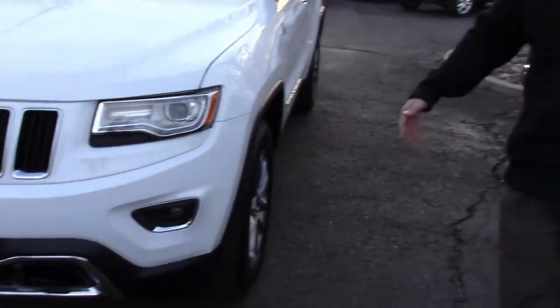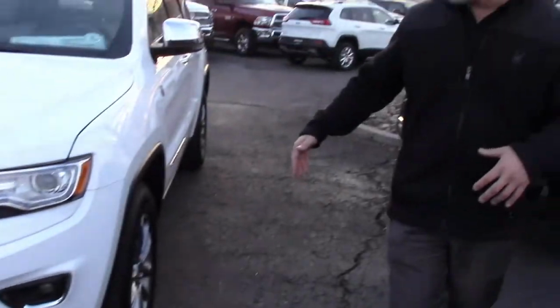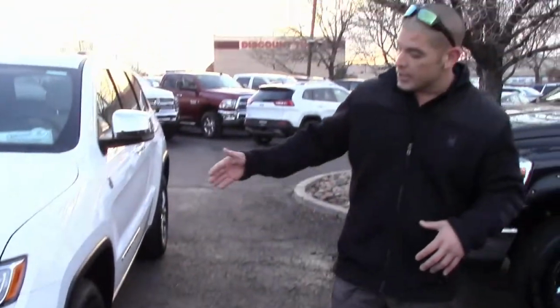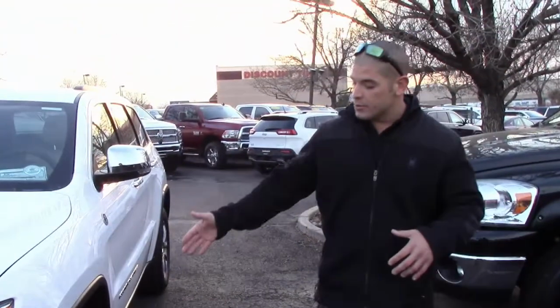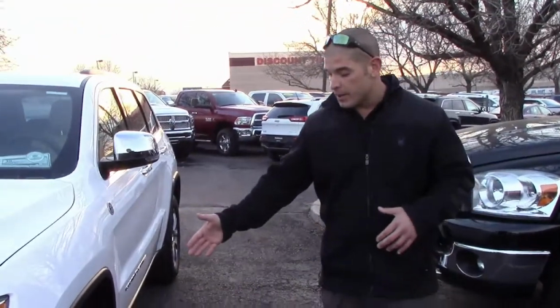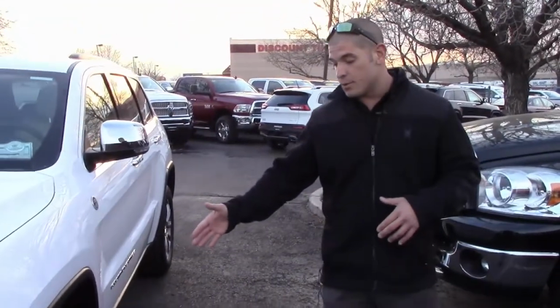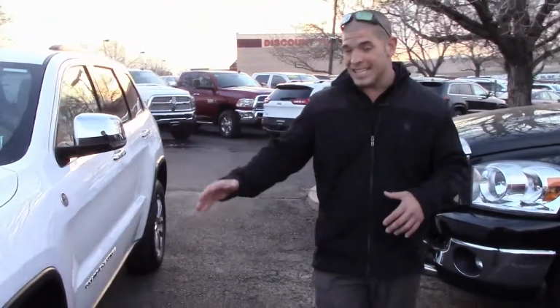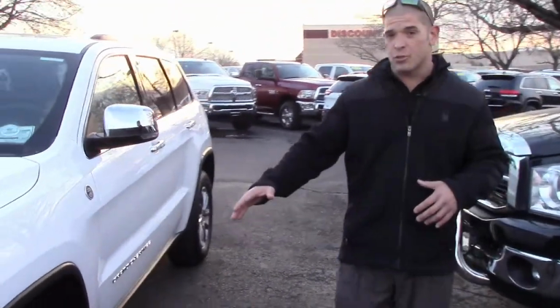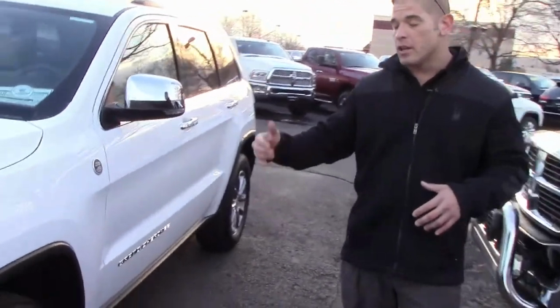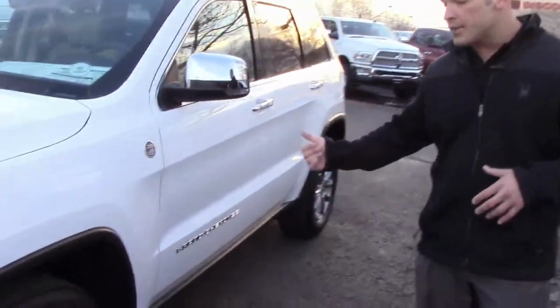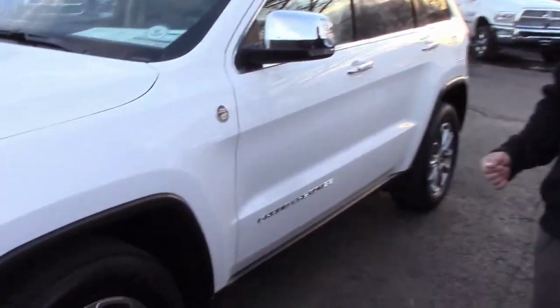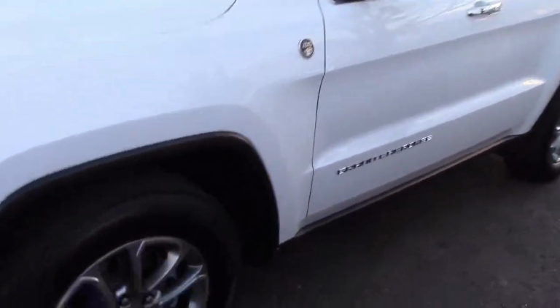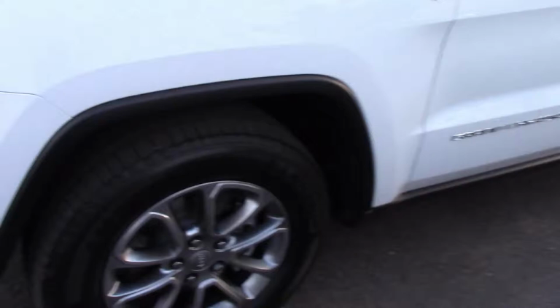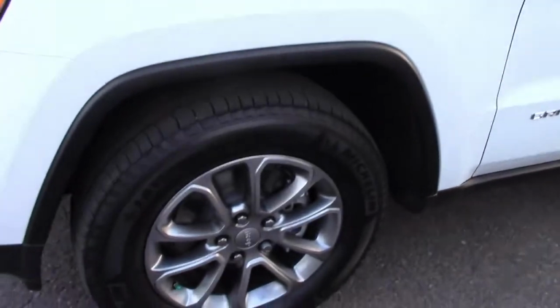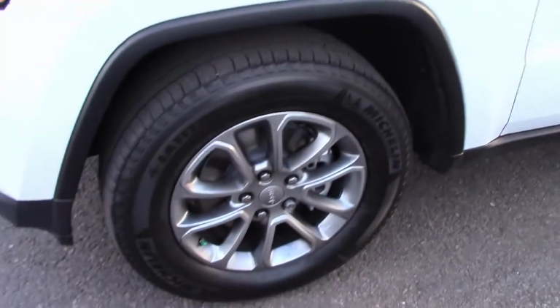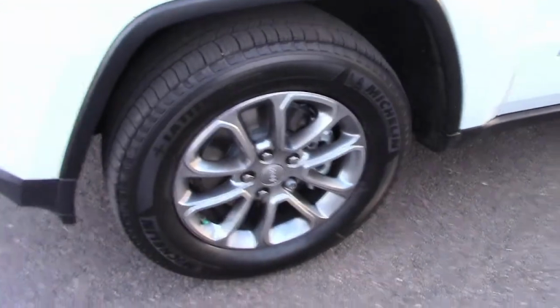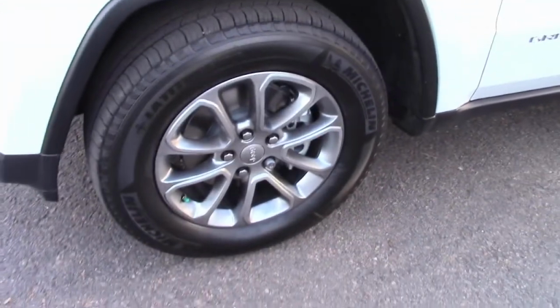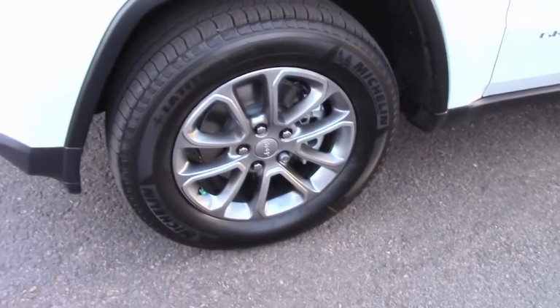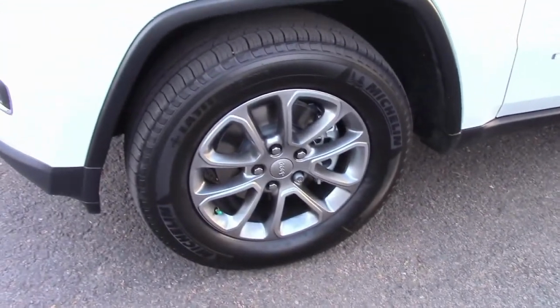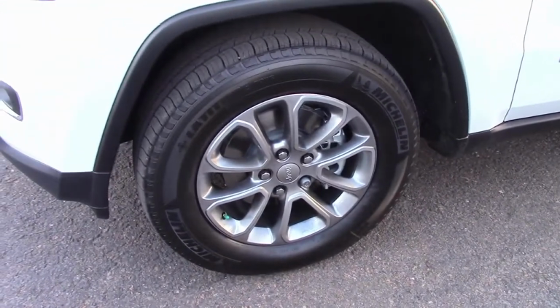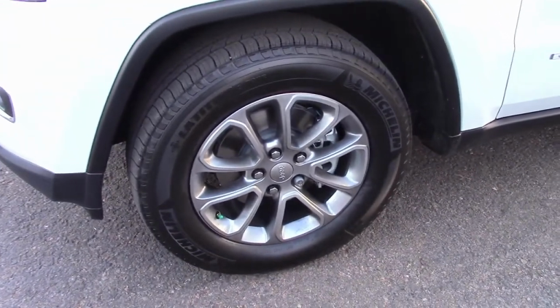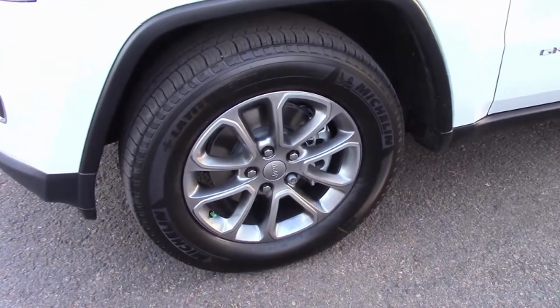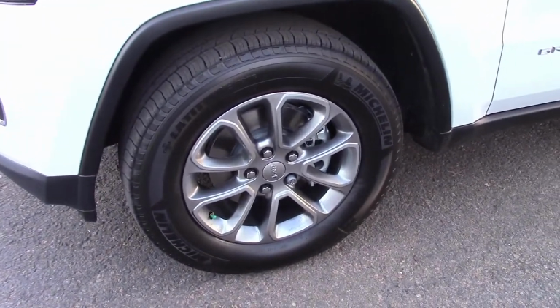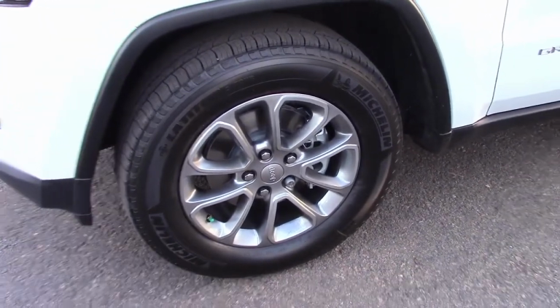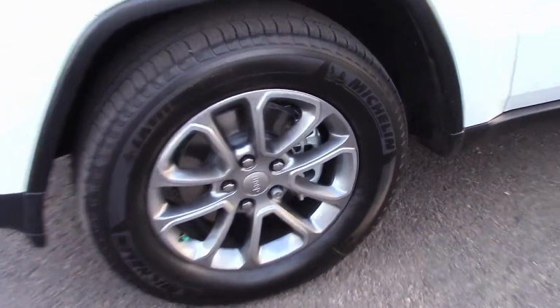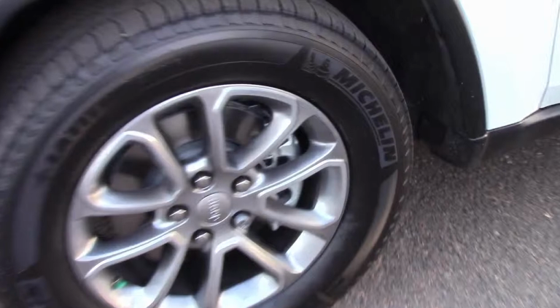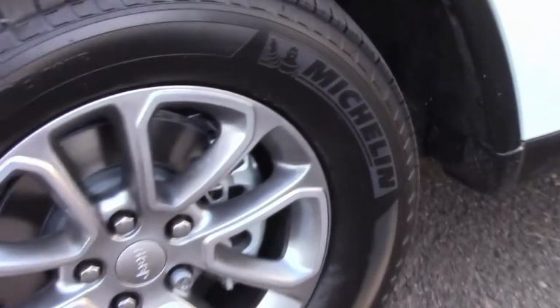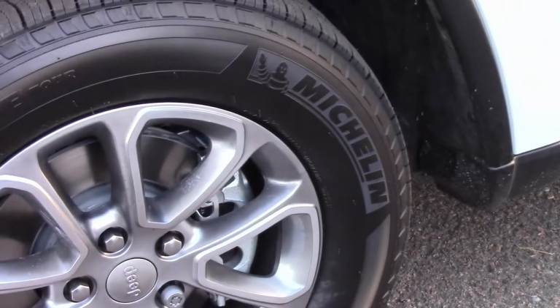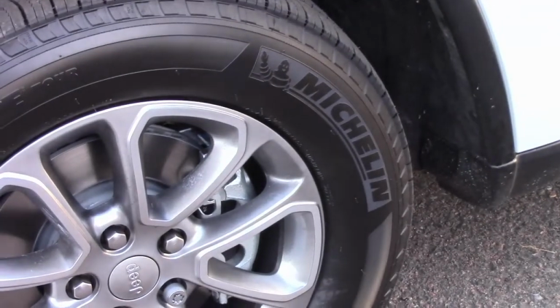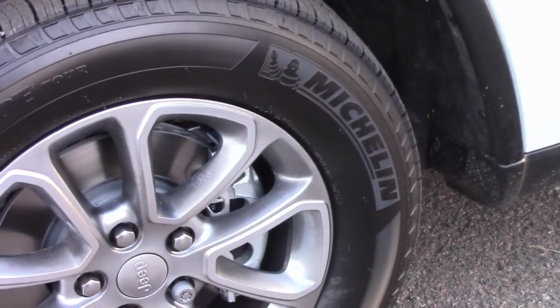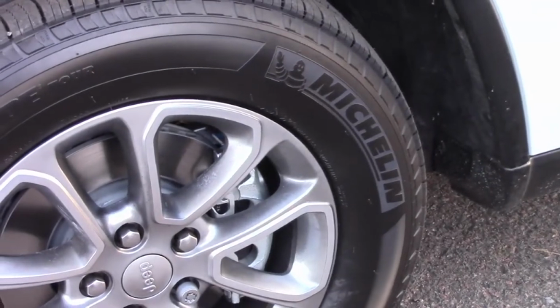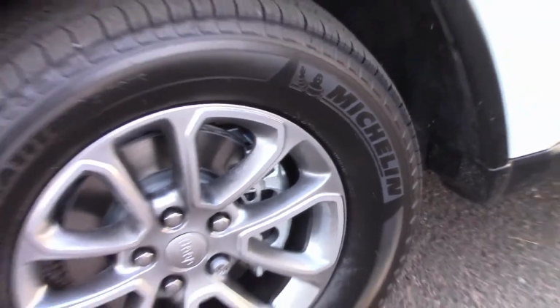Over here on the driver's side, you'll notice we come with 18-inch wheels on the Grand Cherokee Limited with Michelin Latitude four-season tires, which give you not only a great ride, but they really help handle this thing in the snow.